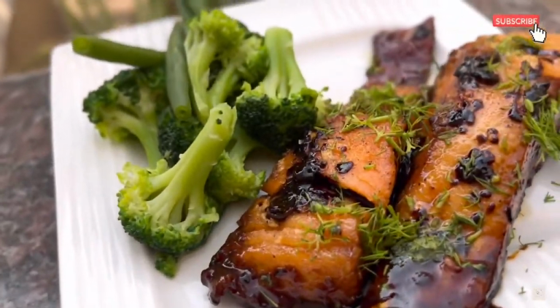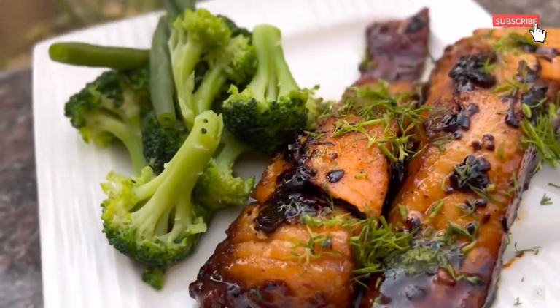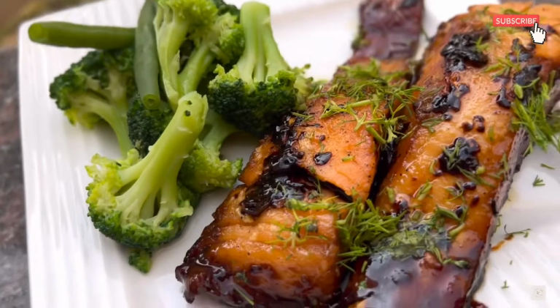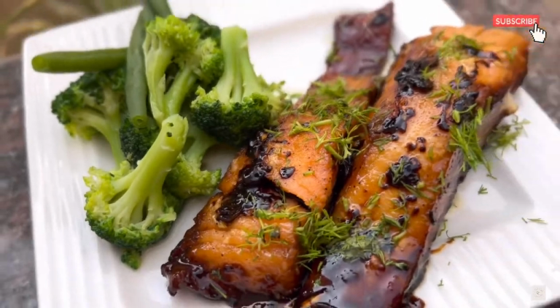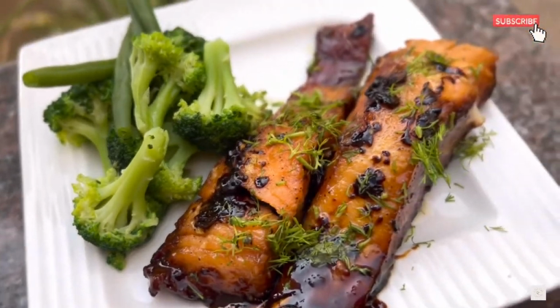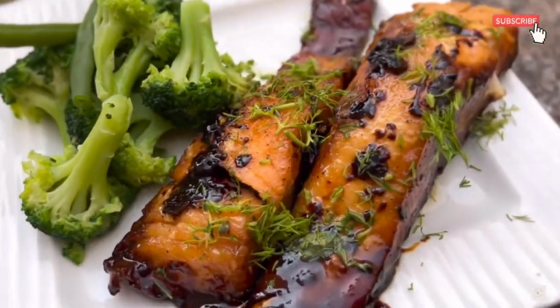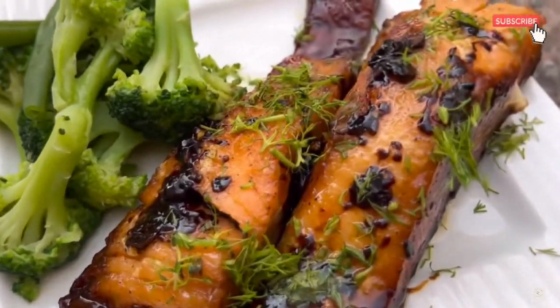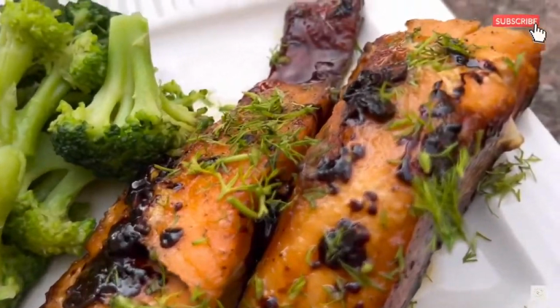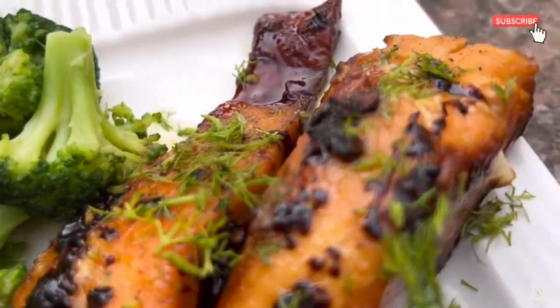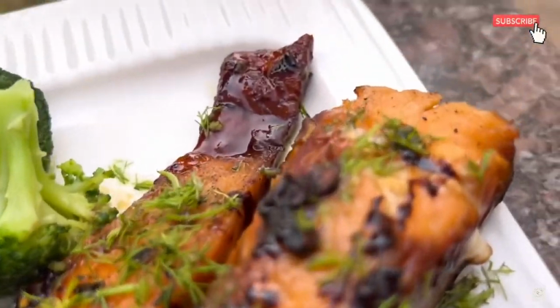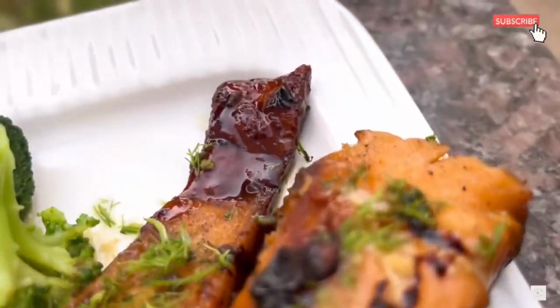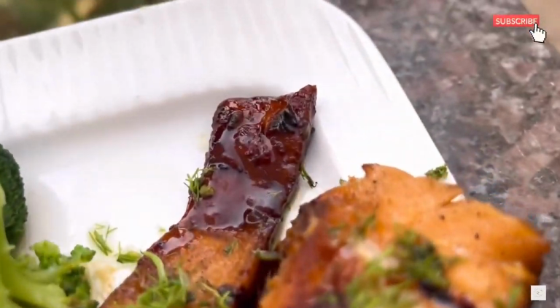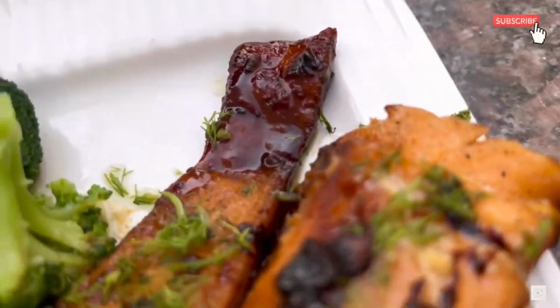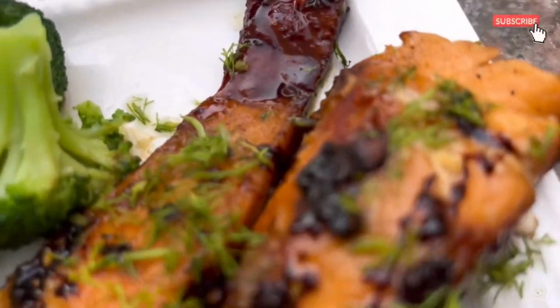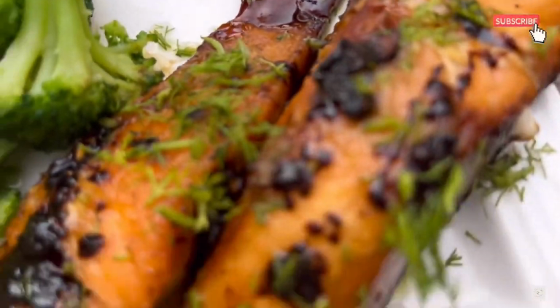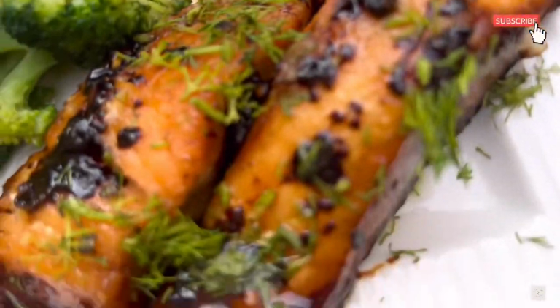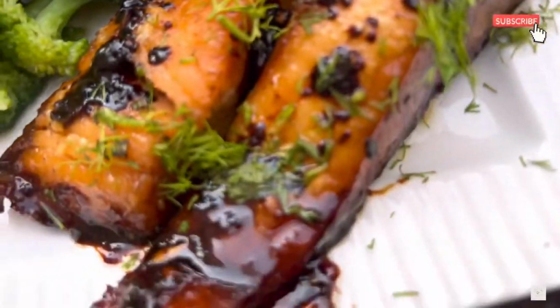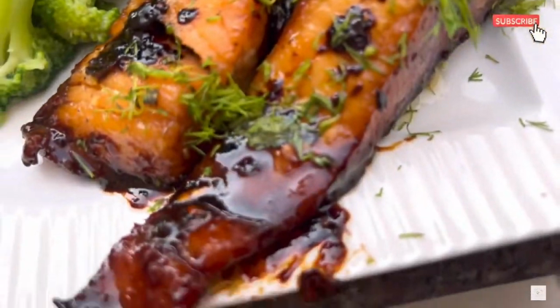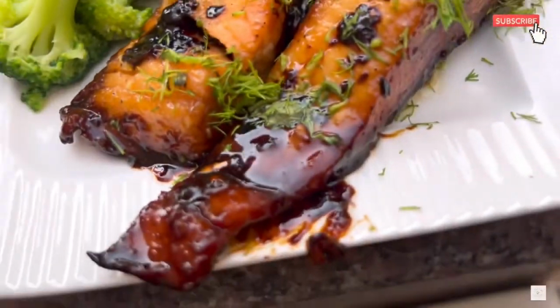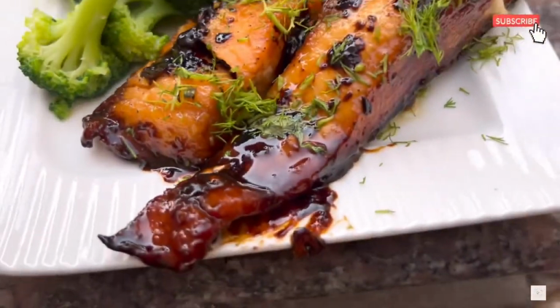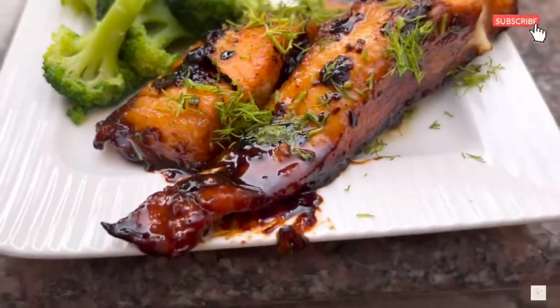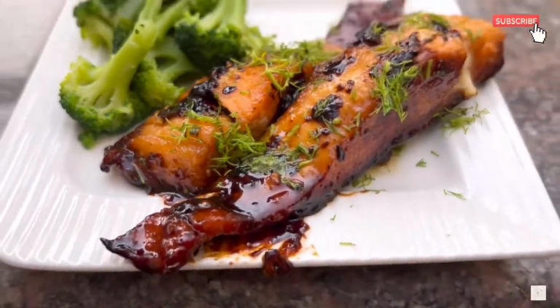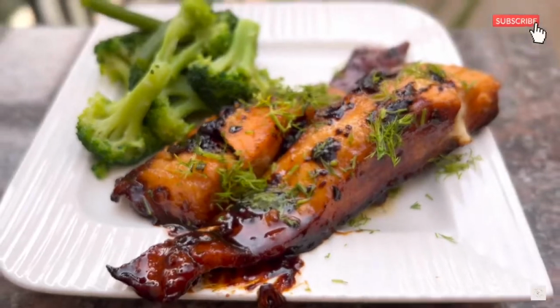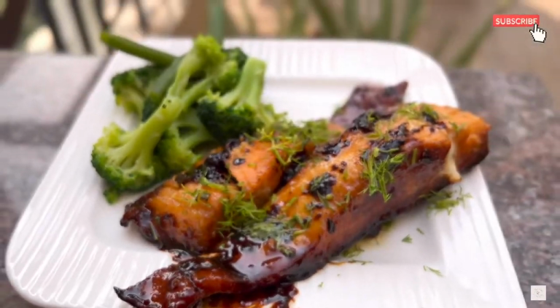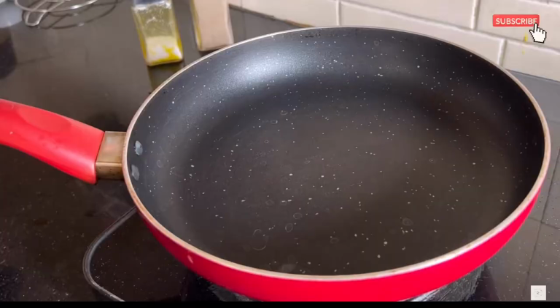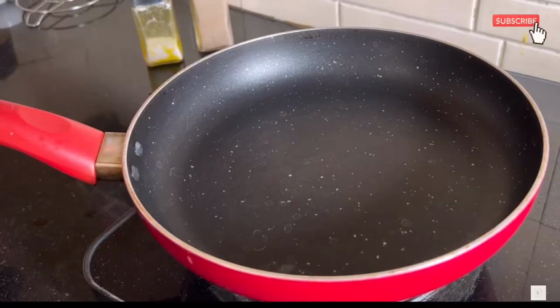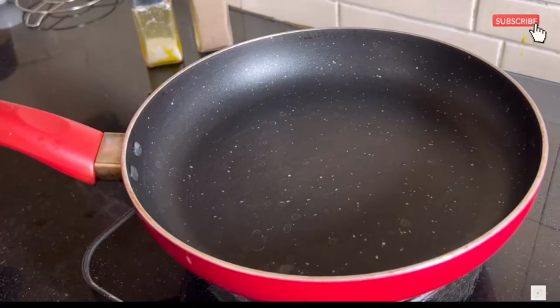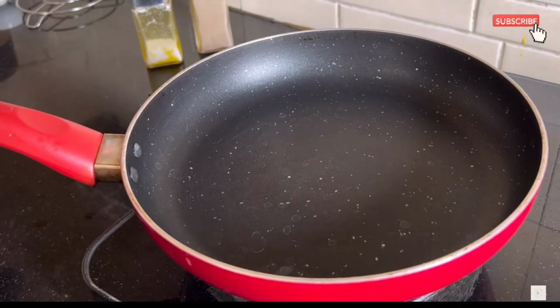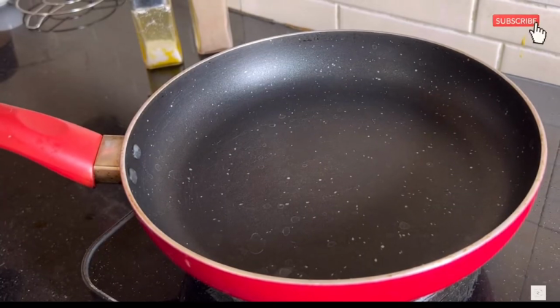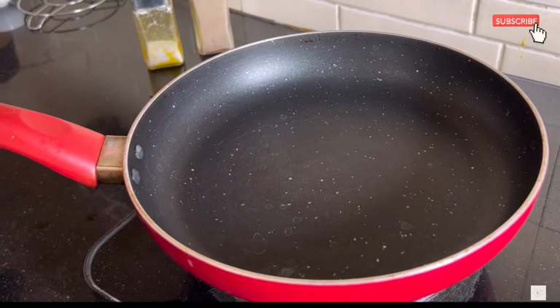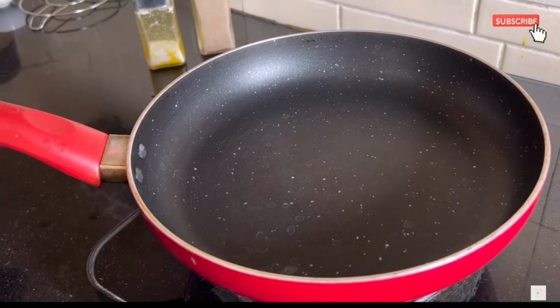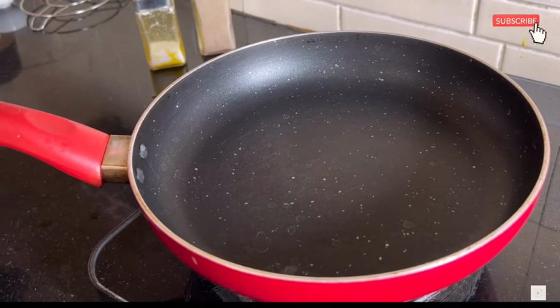Today's recipe is a simple yet unique one — it is salmon fish cooked in honey and lemon sauce.